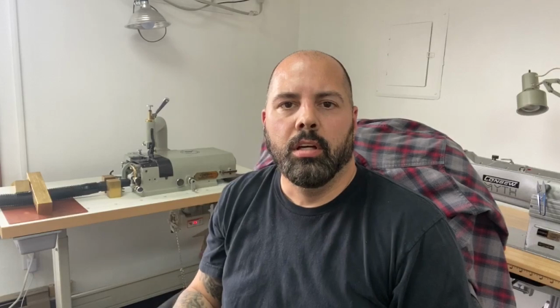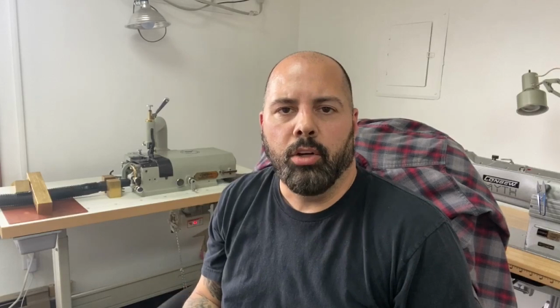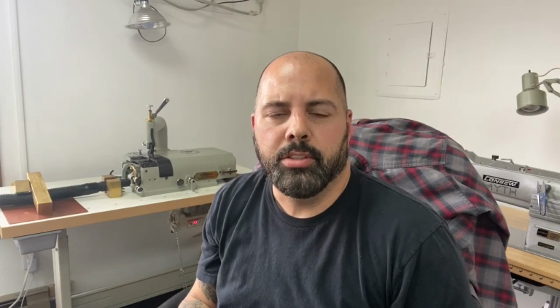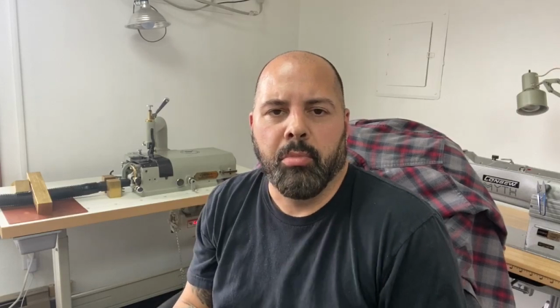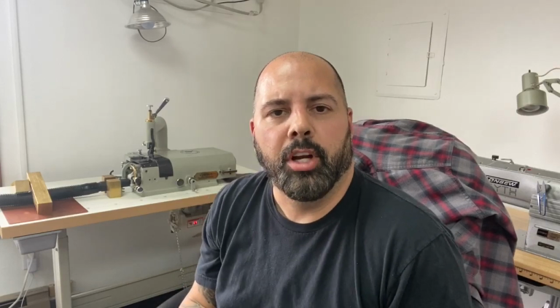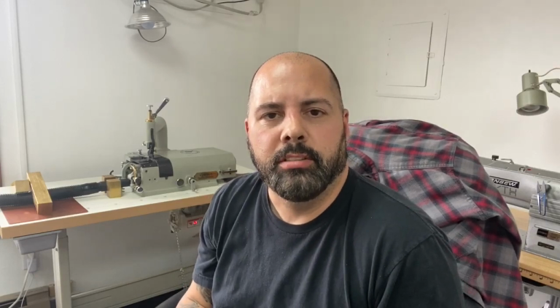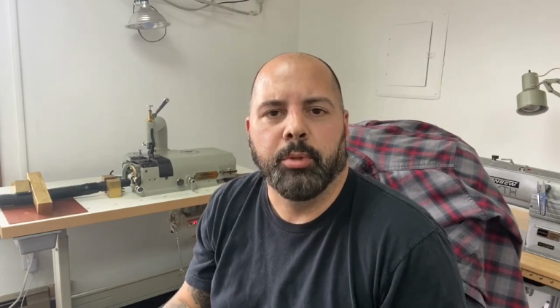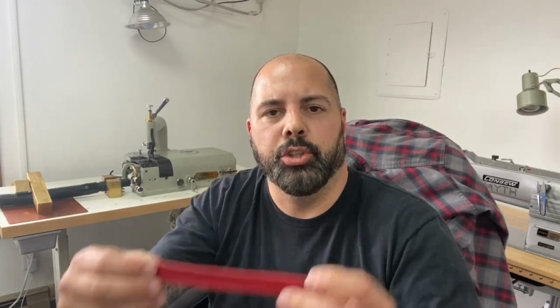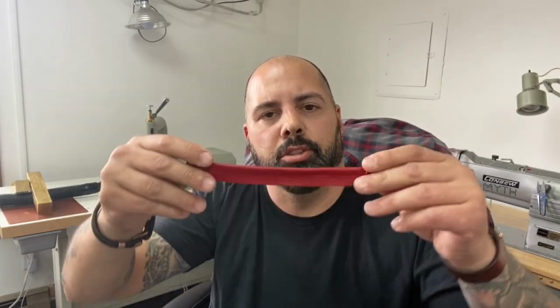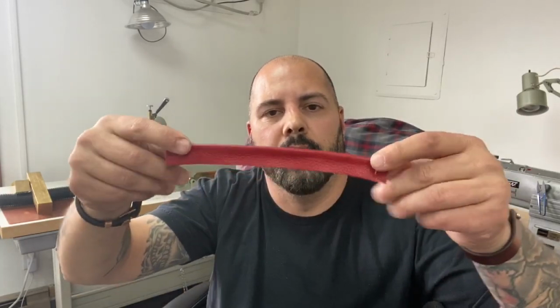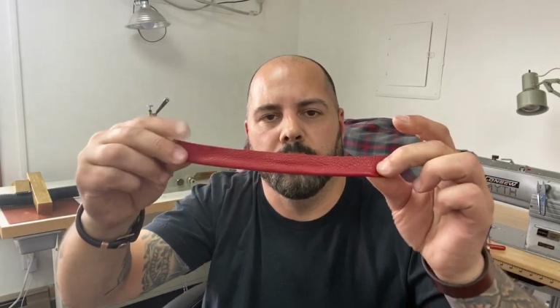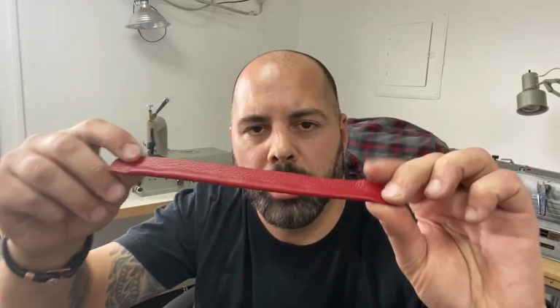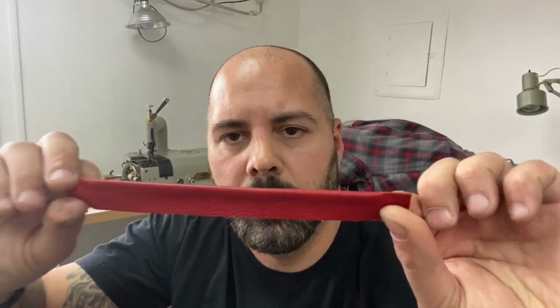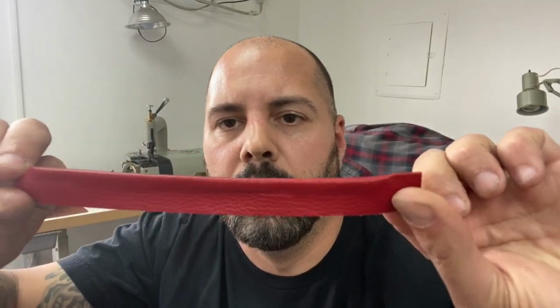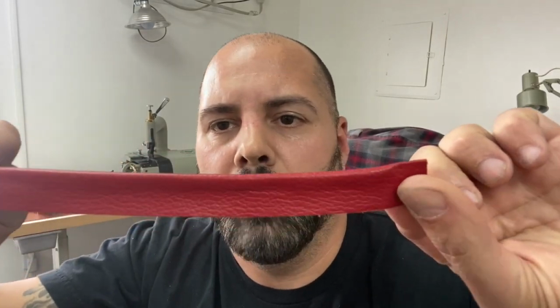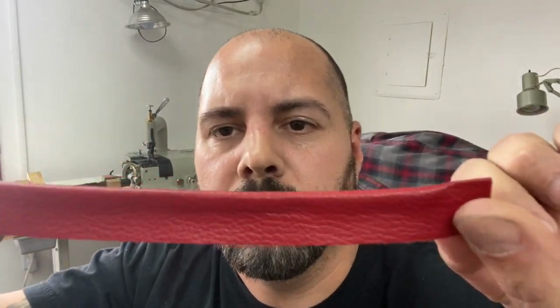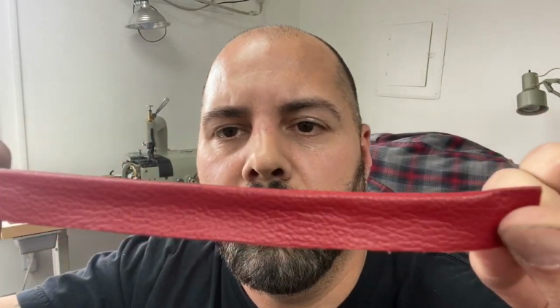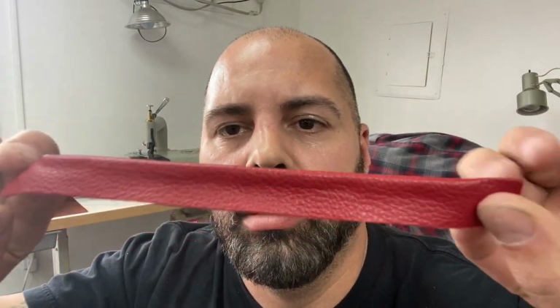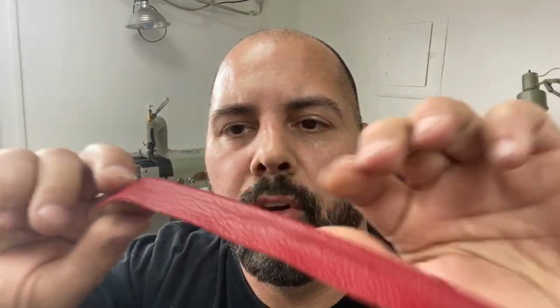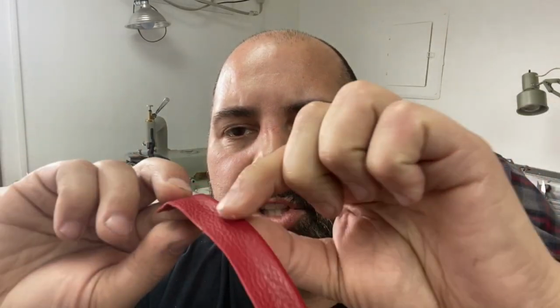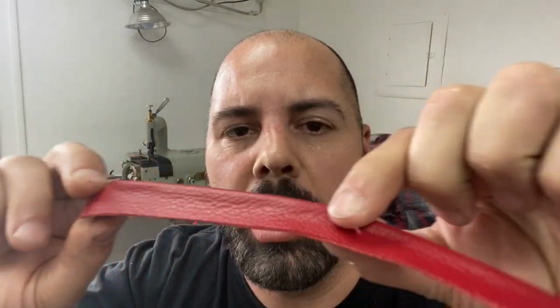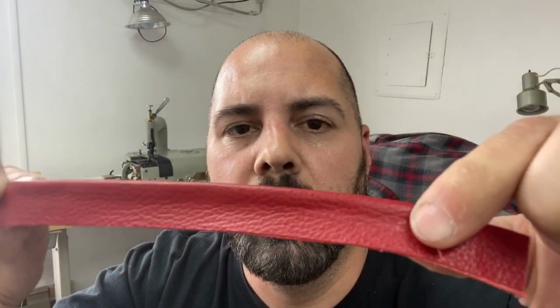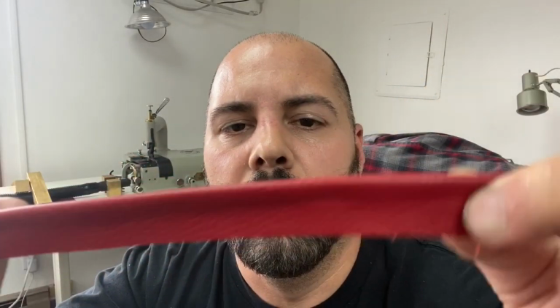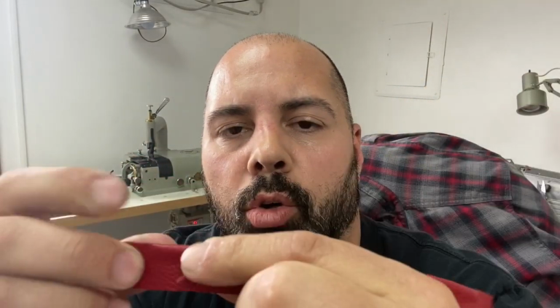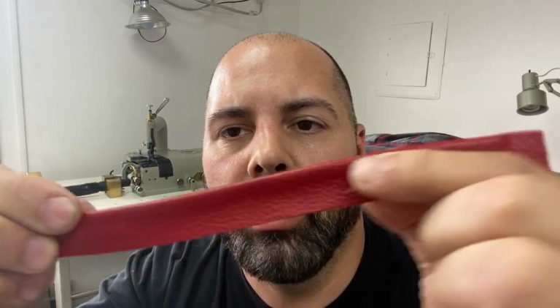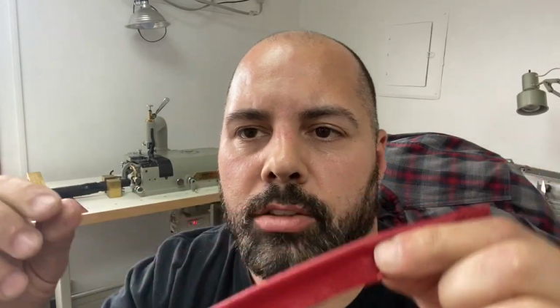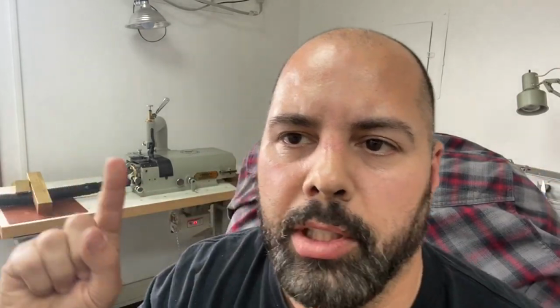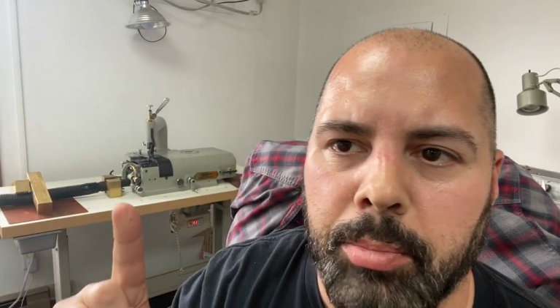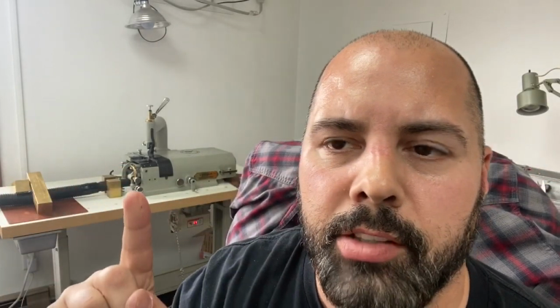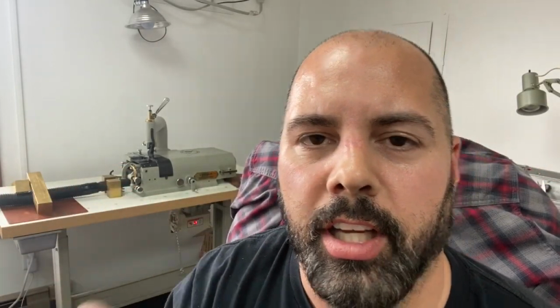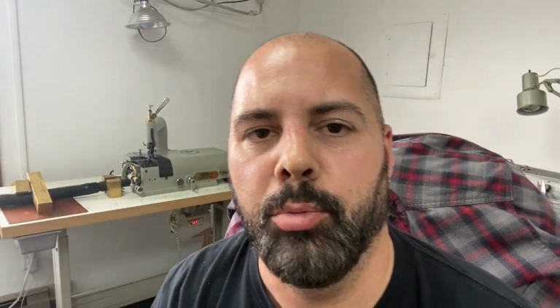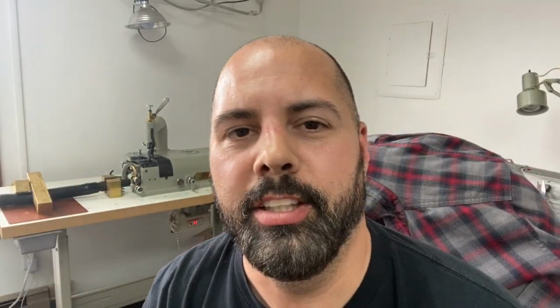Hello everybody, it's Garth, Myth Leather Company, and today I'm going to show you how to make some piping out of four ounce leather with no rigid spine, no cording, just by using my bell skiver and a little bit of adhesive.